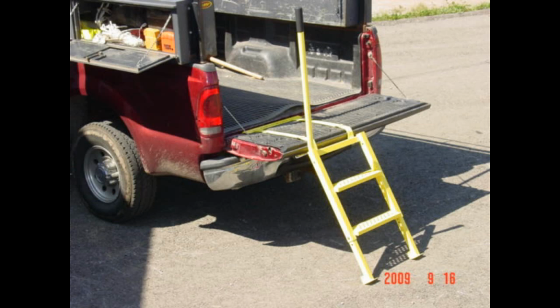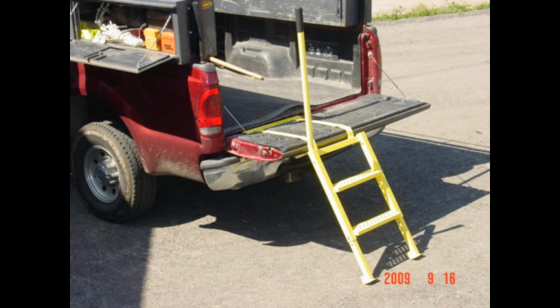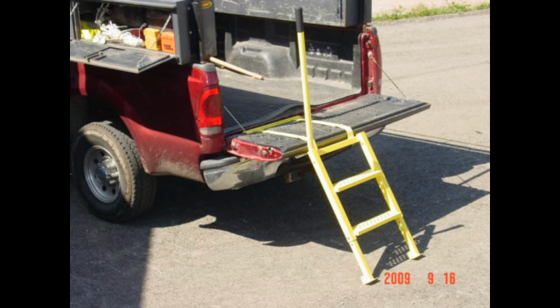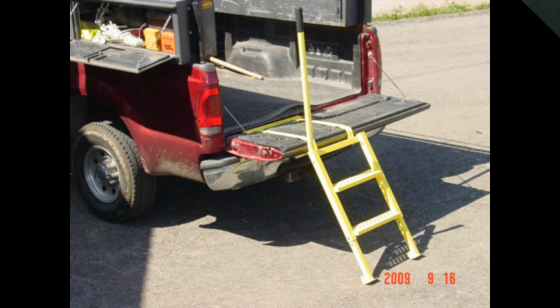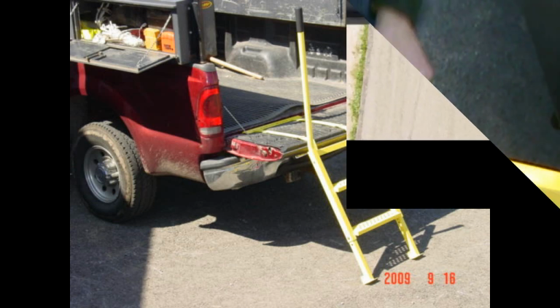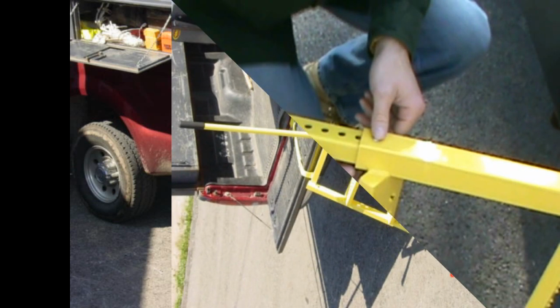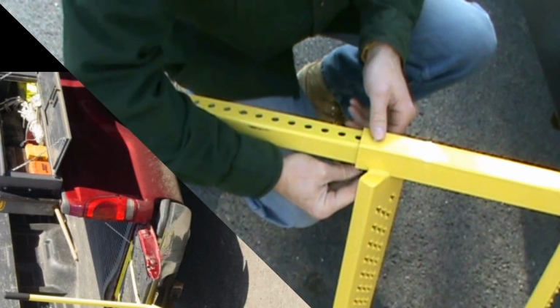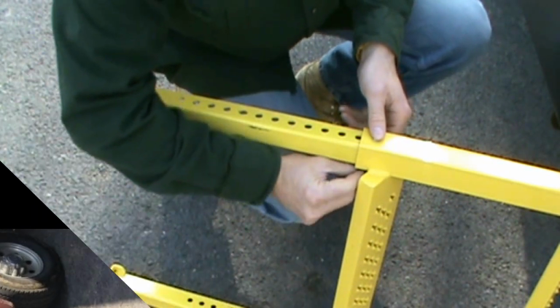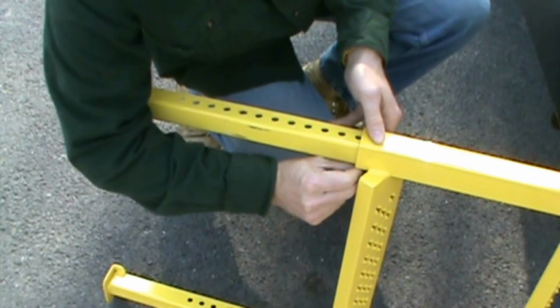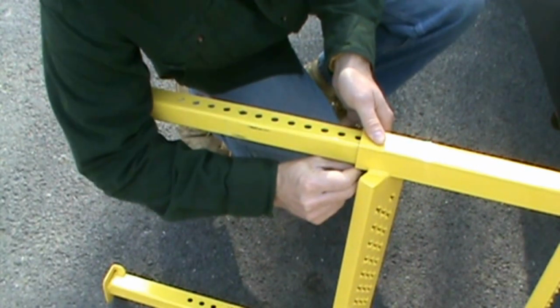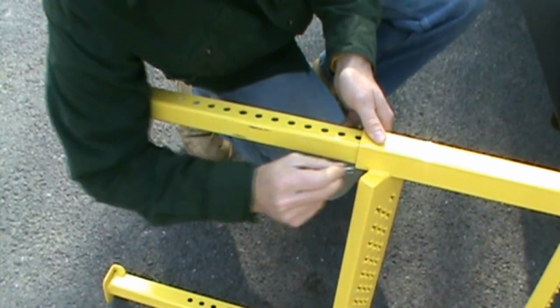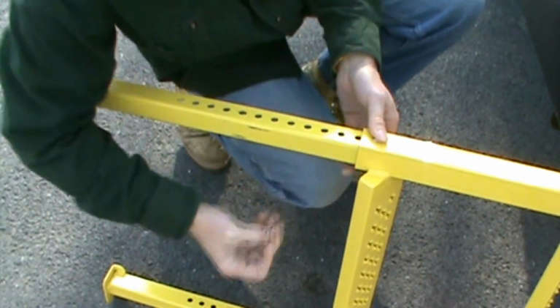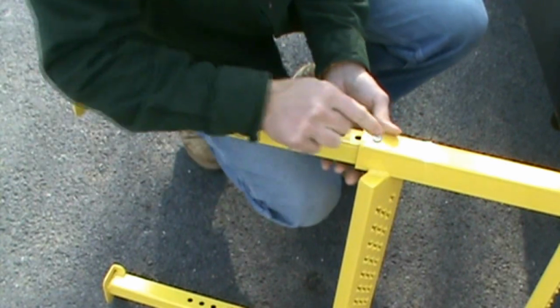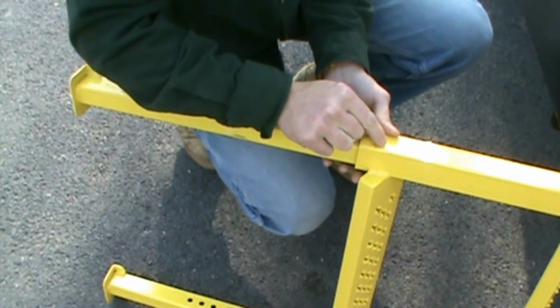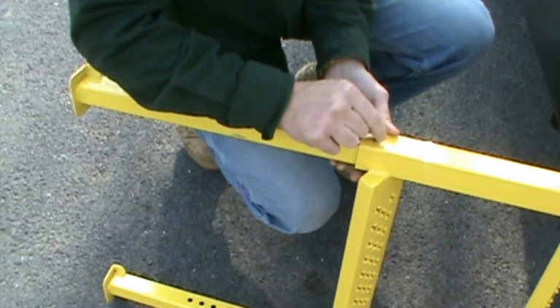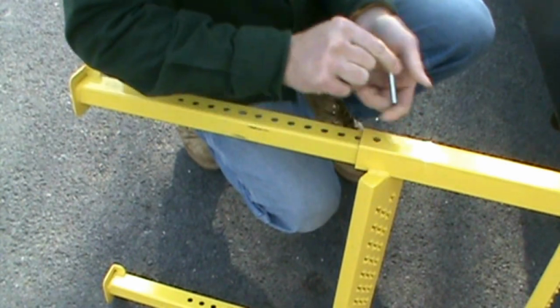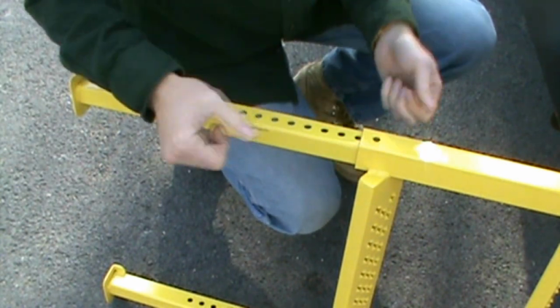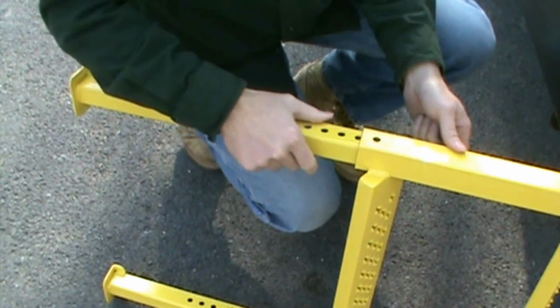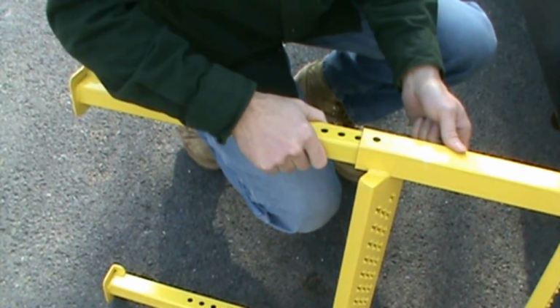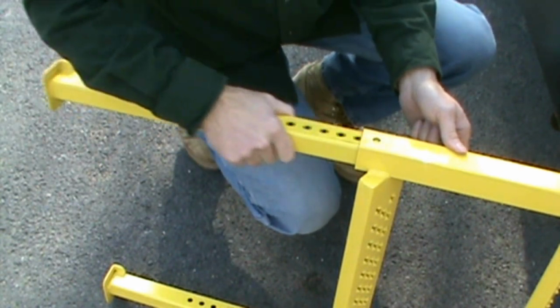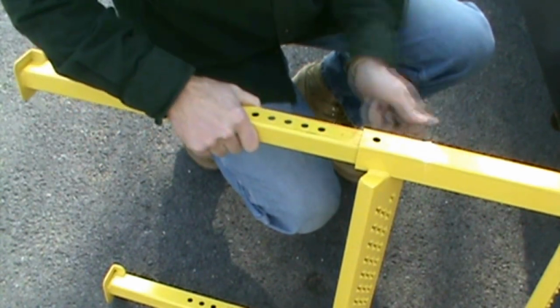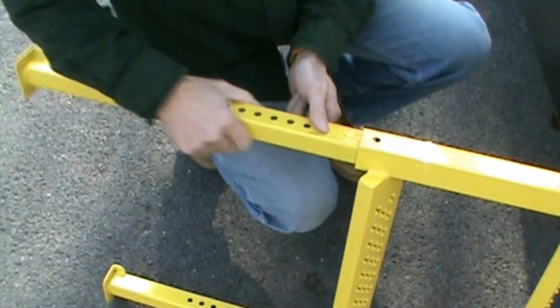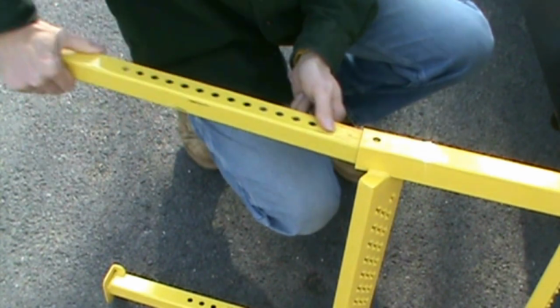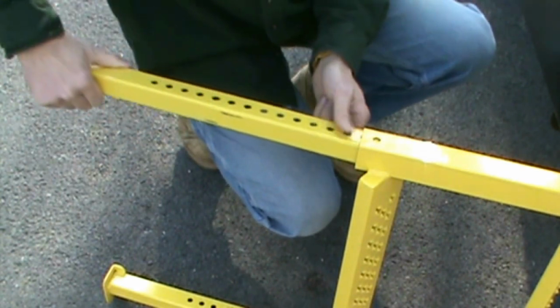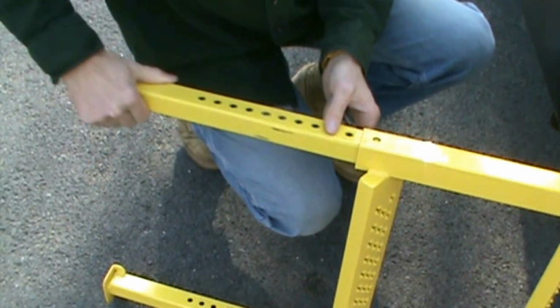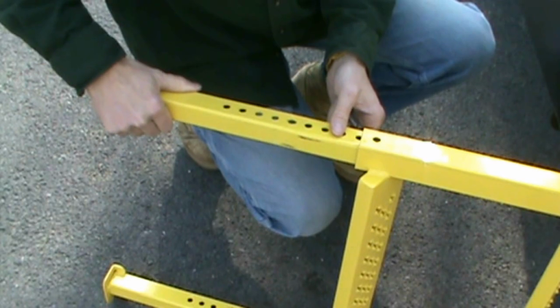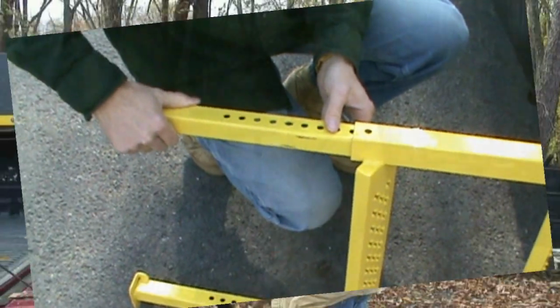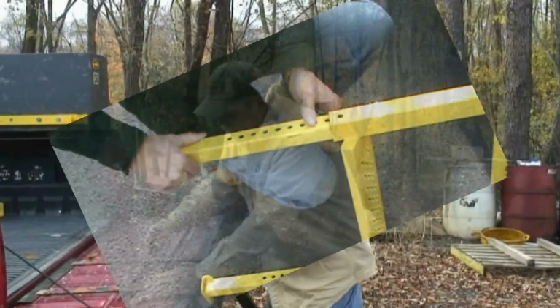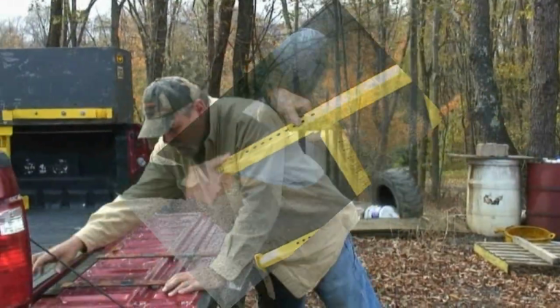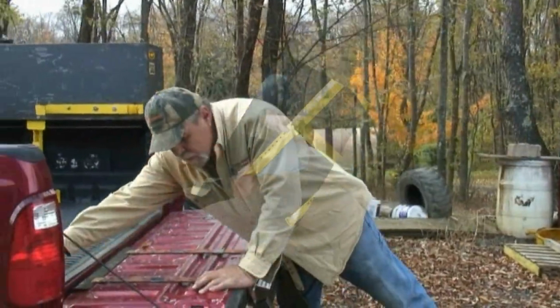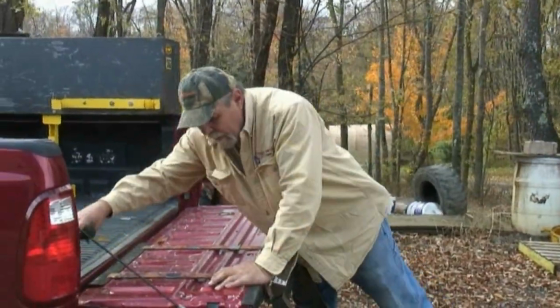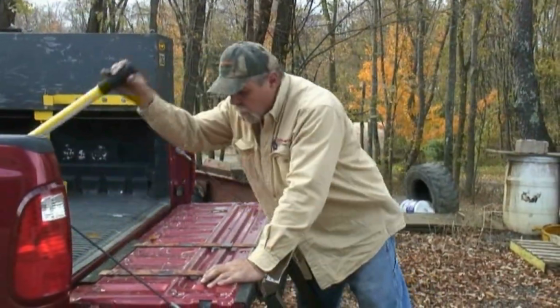The adjustable legs will give you solid footing on solid ground and can be adjusted to accommodate the height of your specific tailgate. They can also be adjusted individually to accommodate uneven ground.